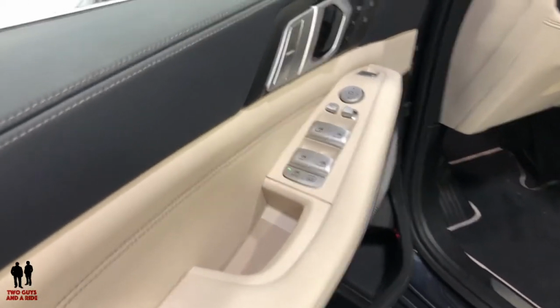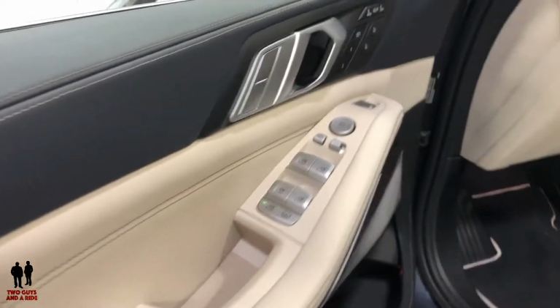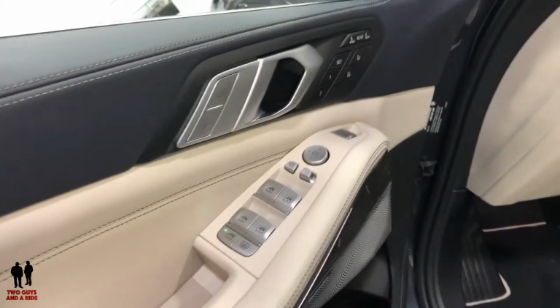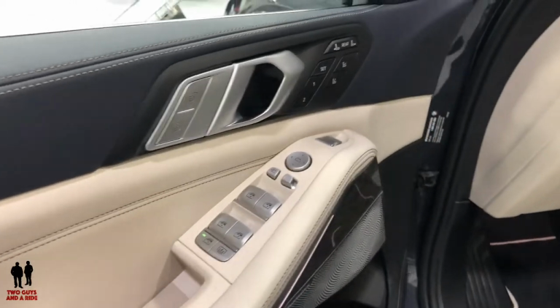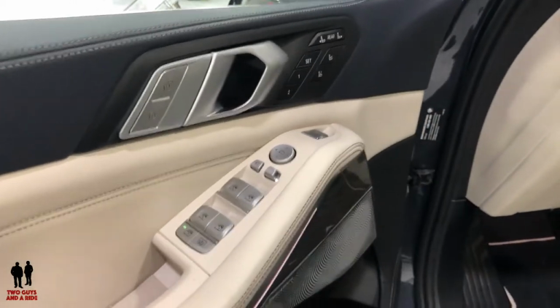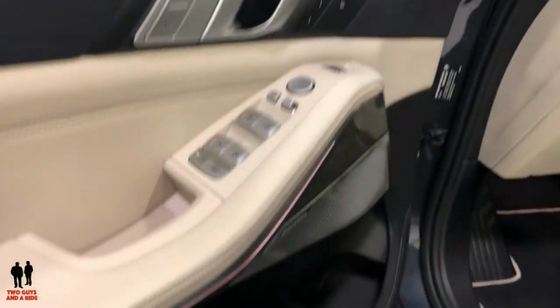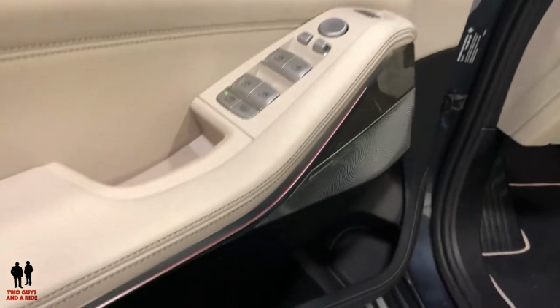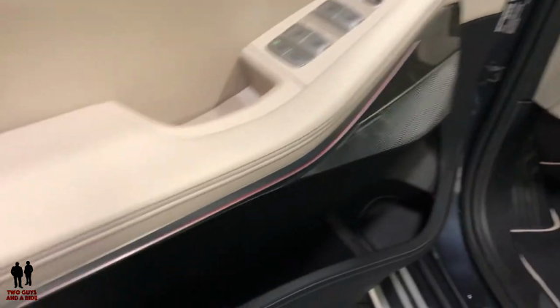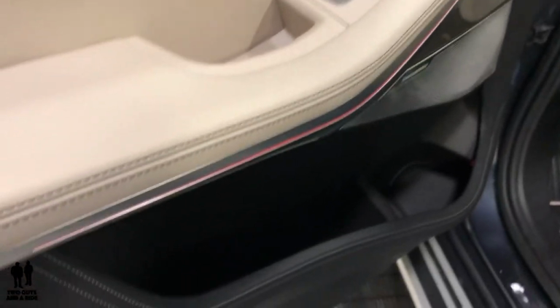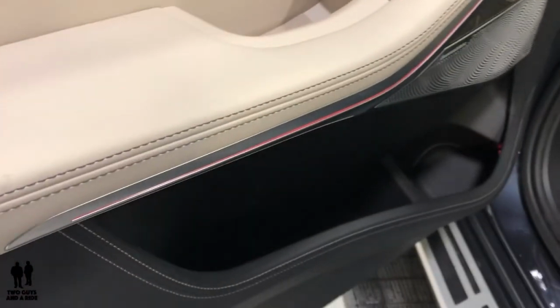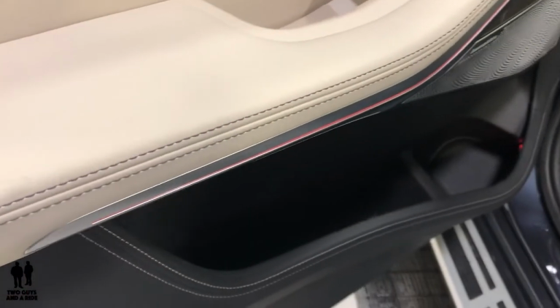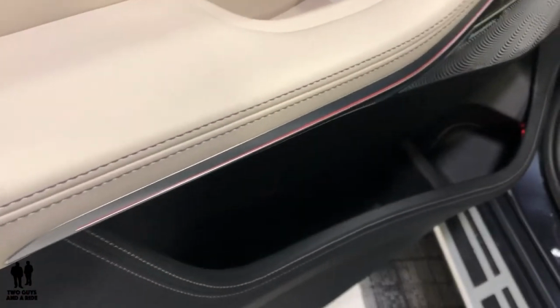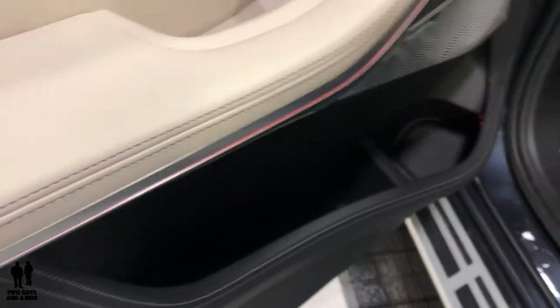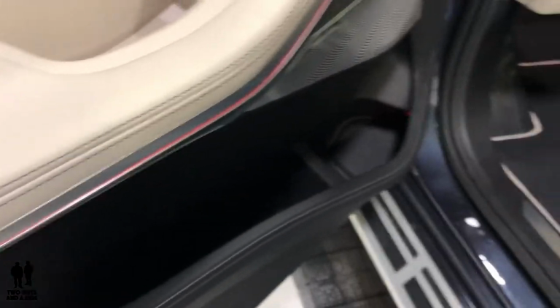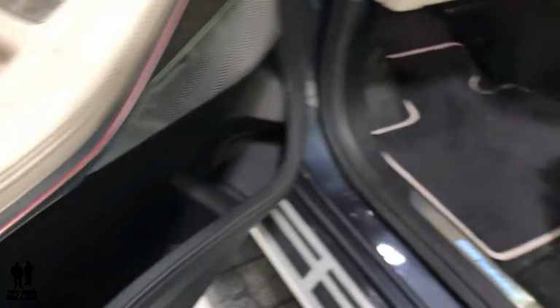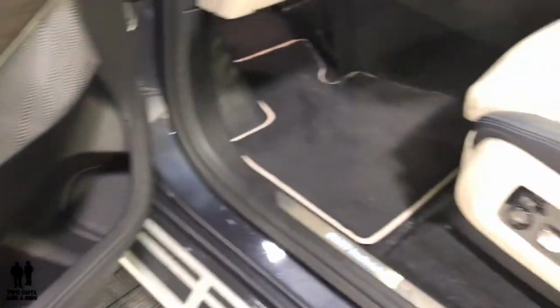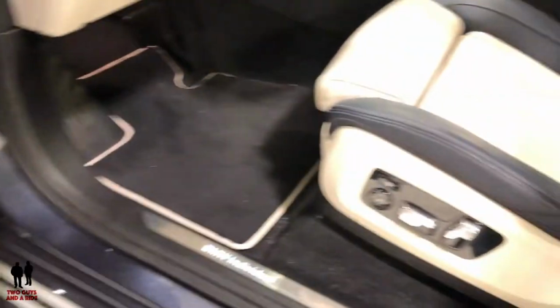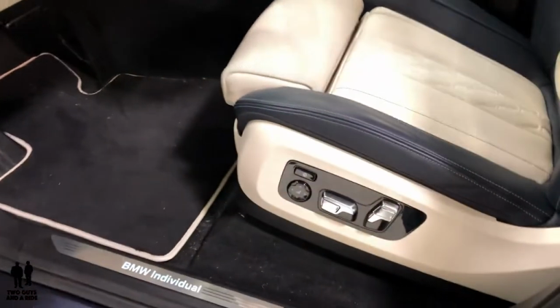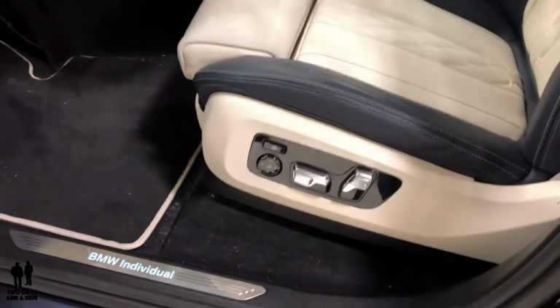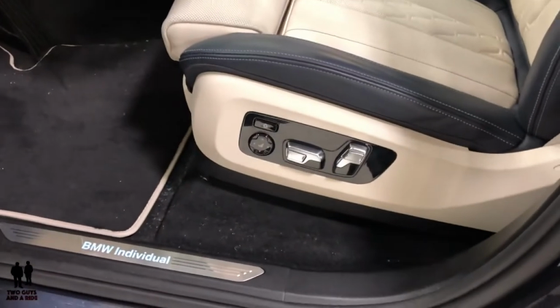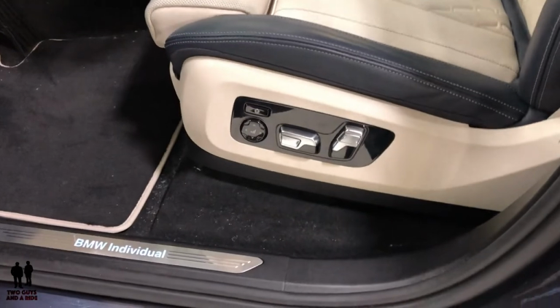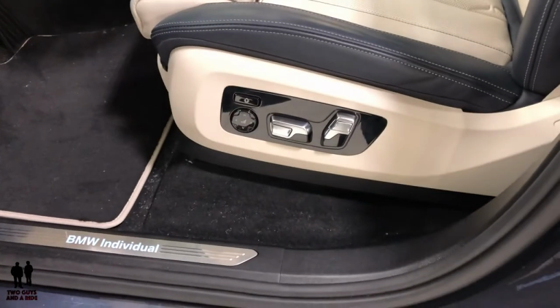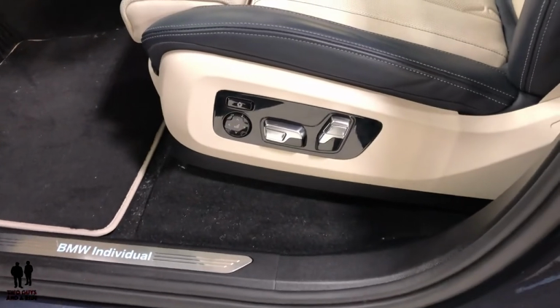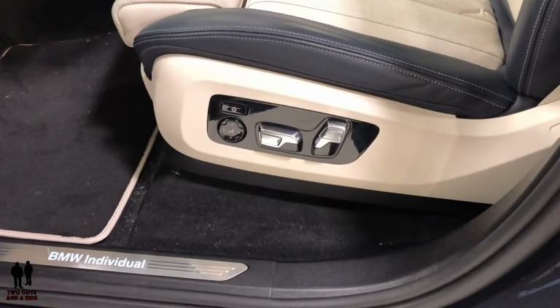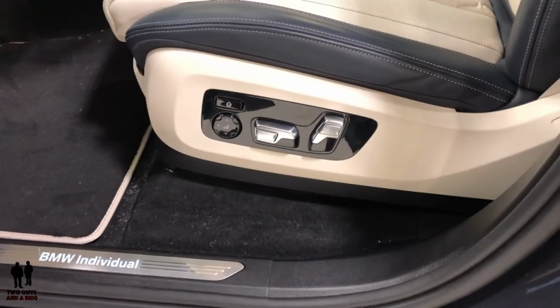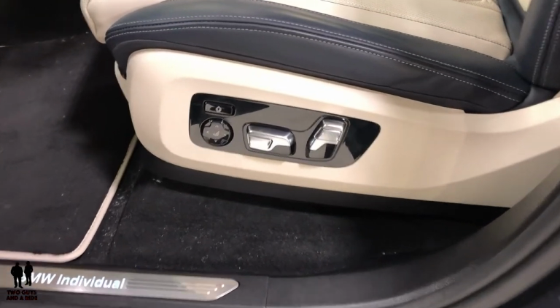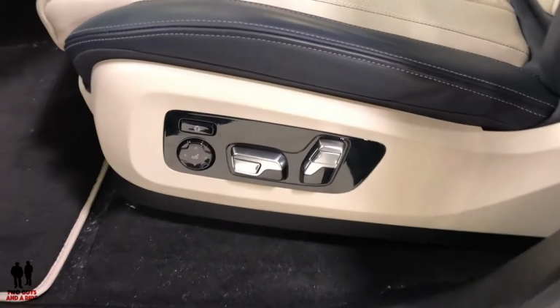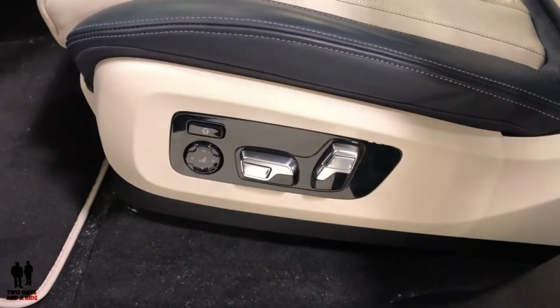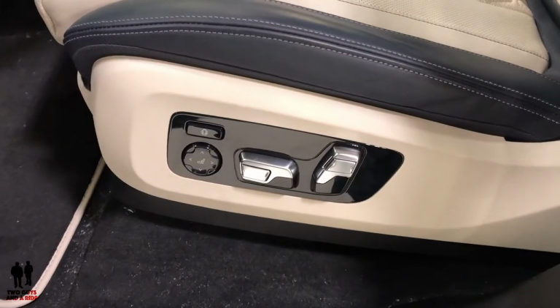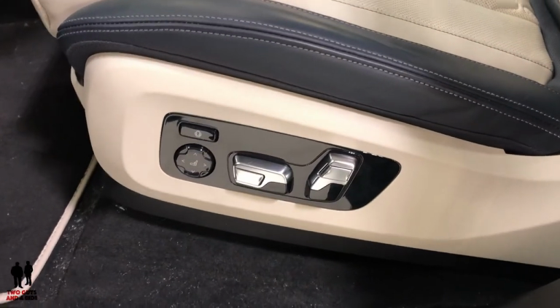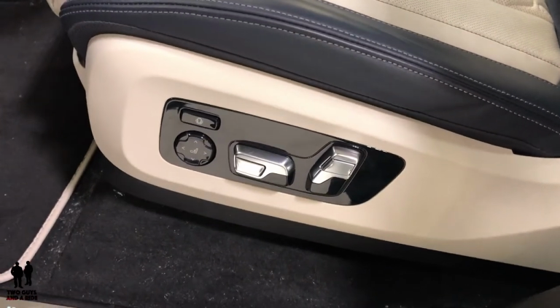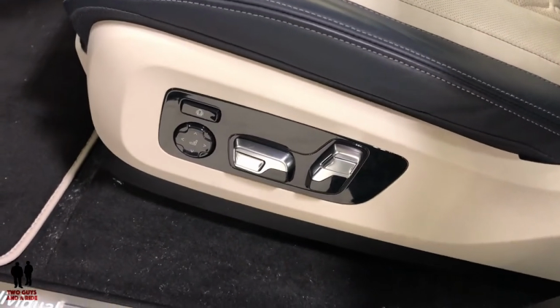Come around here on the driver's door to give you a little view. There are nice, big, deep storage pockets here. I love the trim they've done on this particular model — power seats, power lumbar.